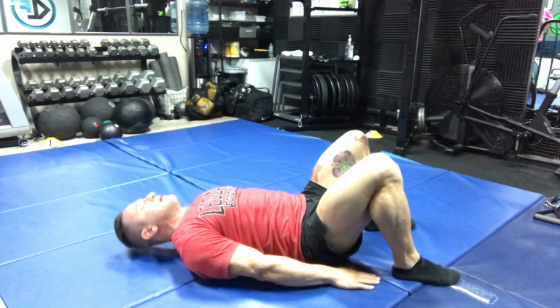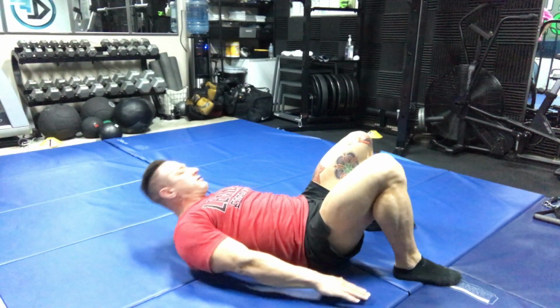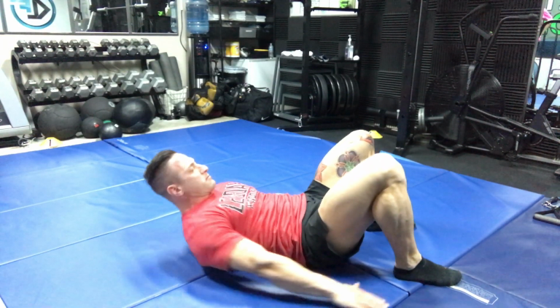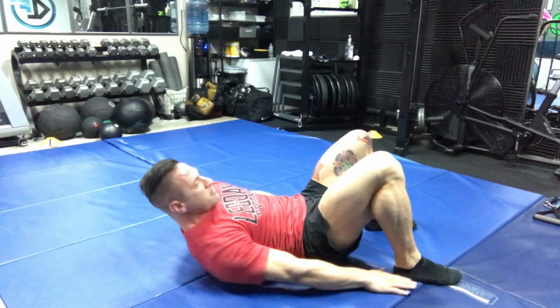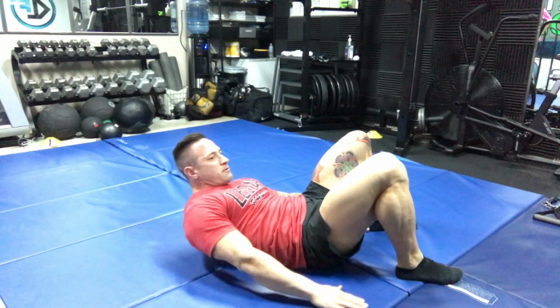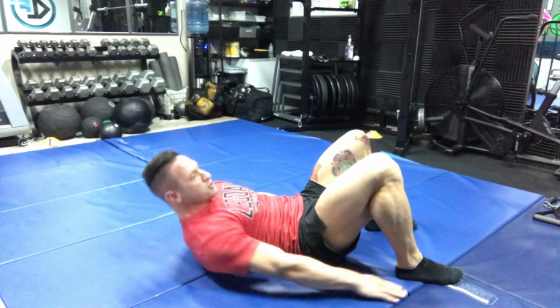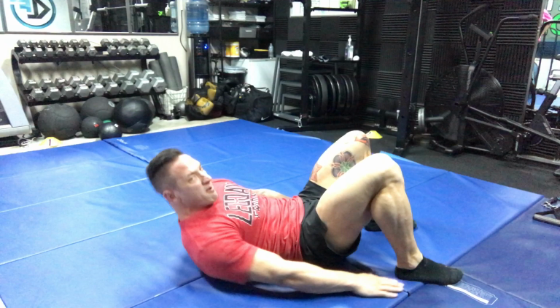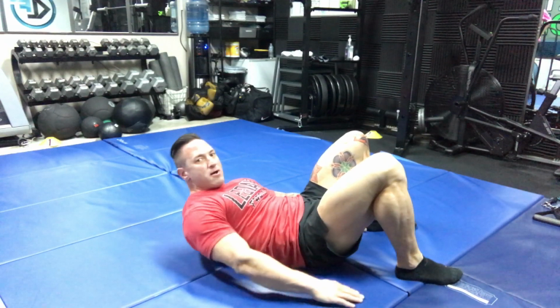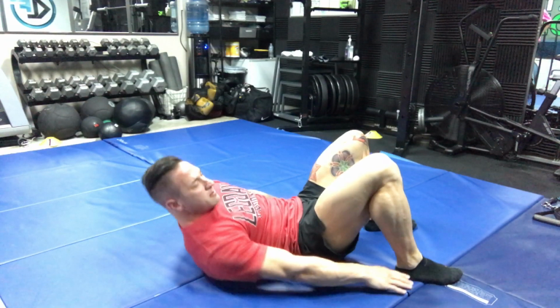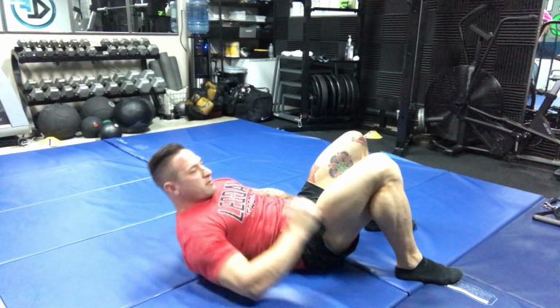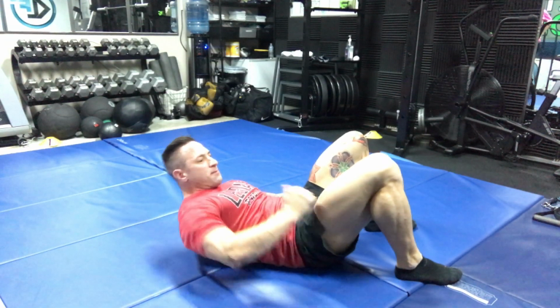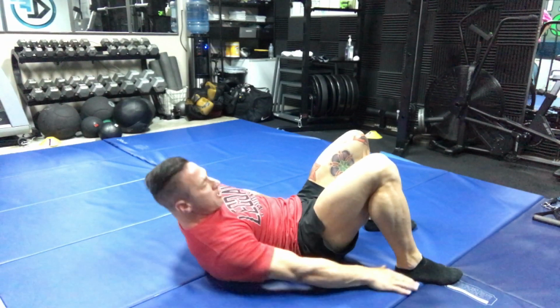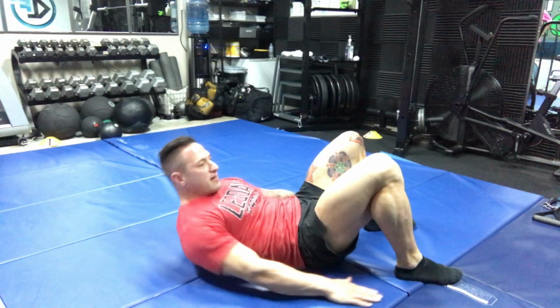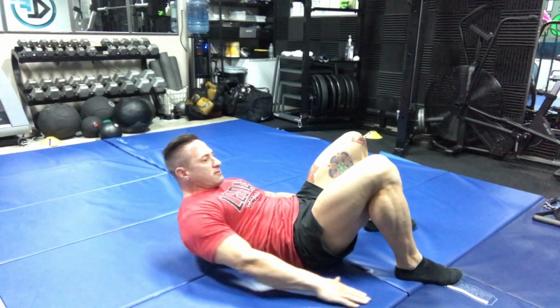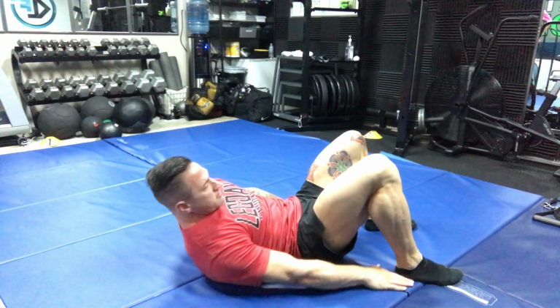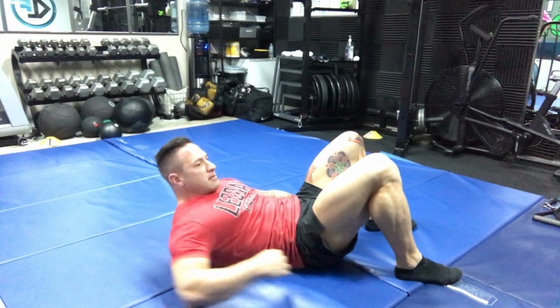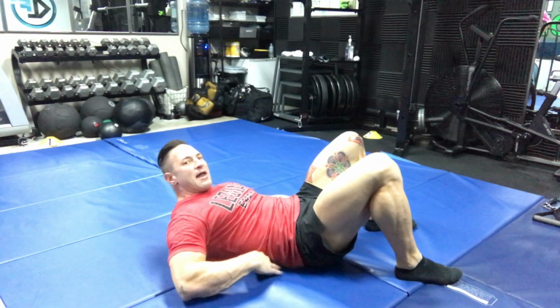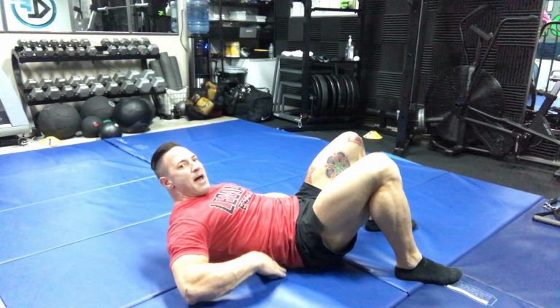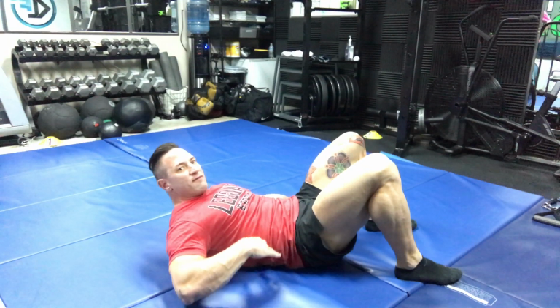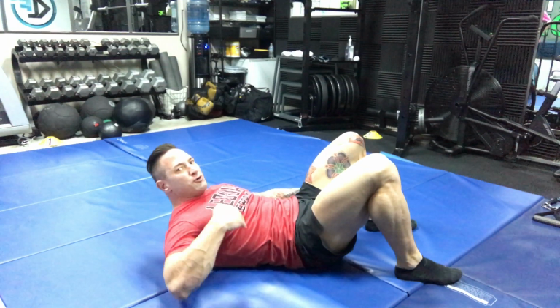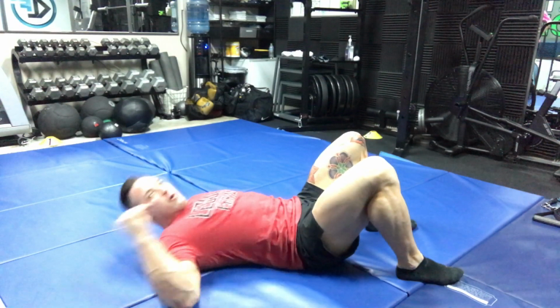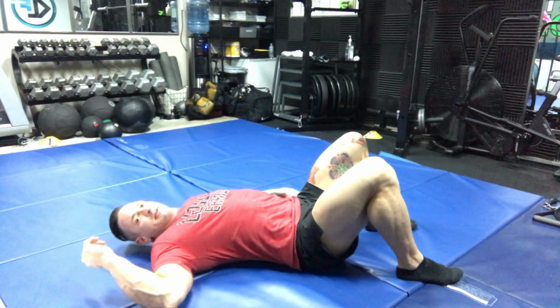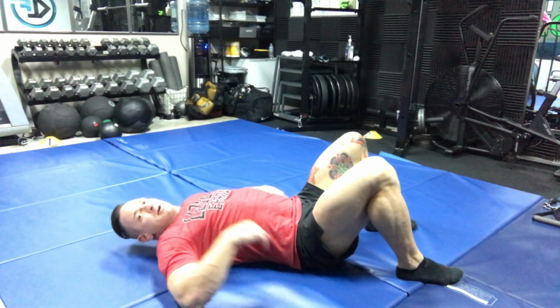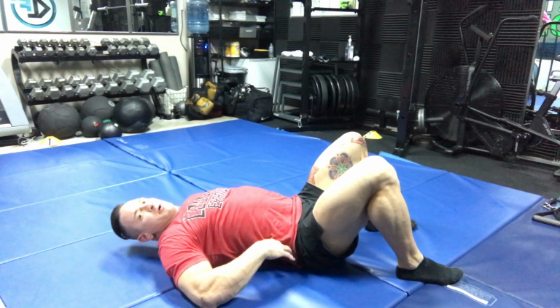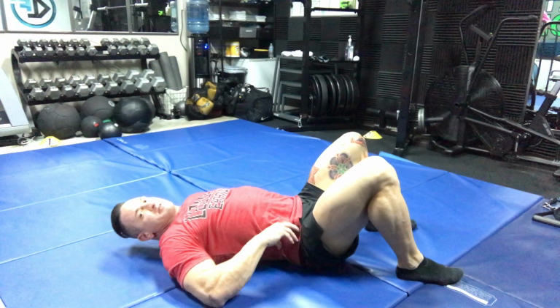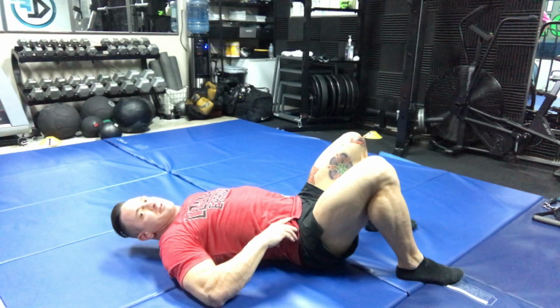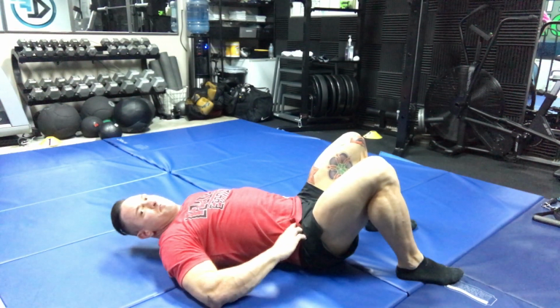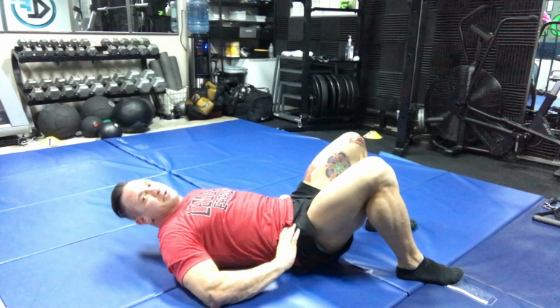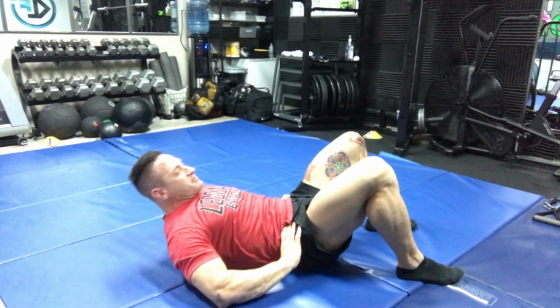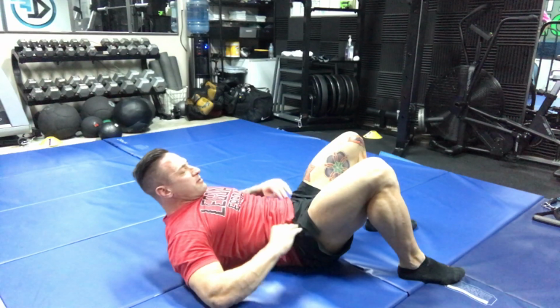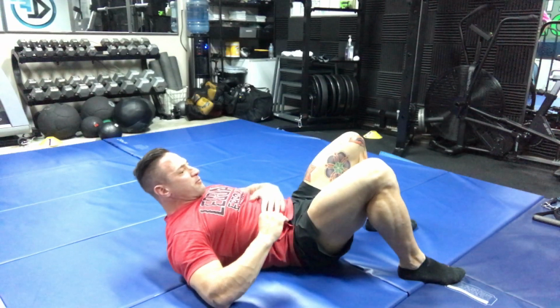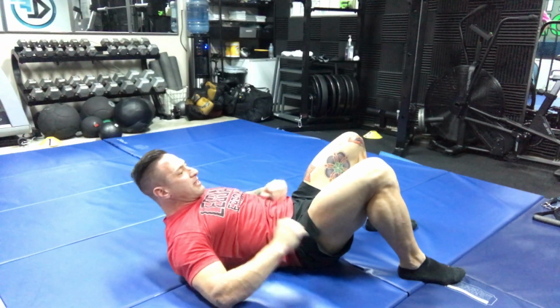Then you want to bring your shoulders up off the ground, keeping your abdominals flexed. The flat of your back — you want it flat. You do not want an arch like this where your pelvis is tilted. So tilt your pelvis this way. Keep your abs engaged.